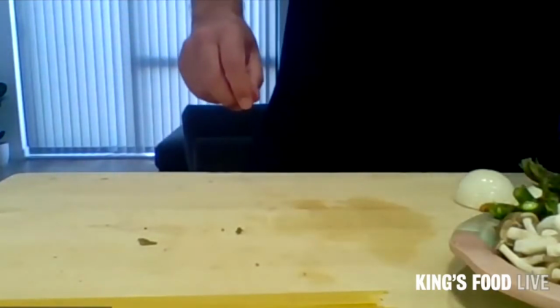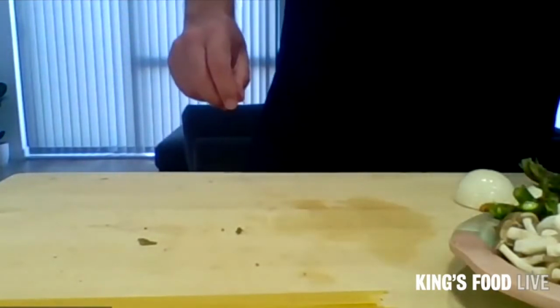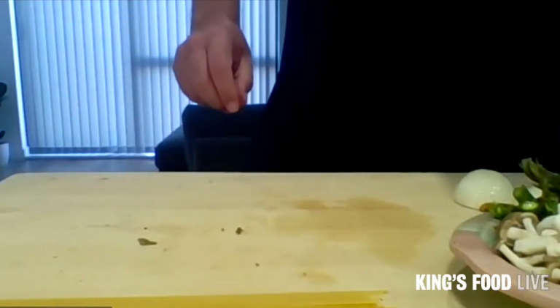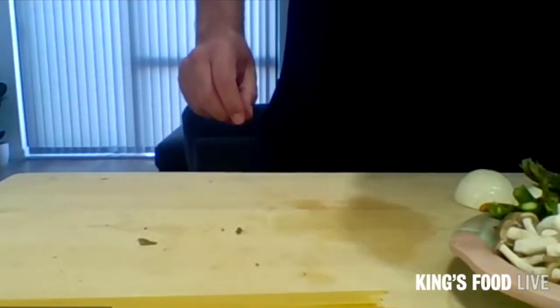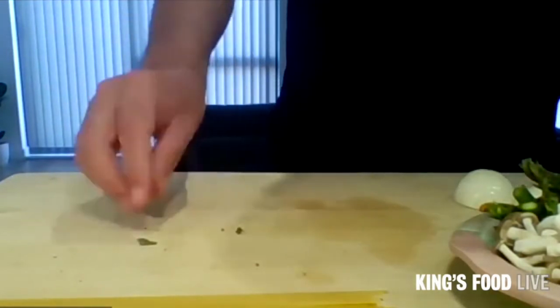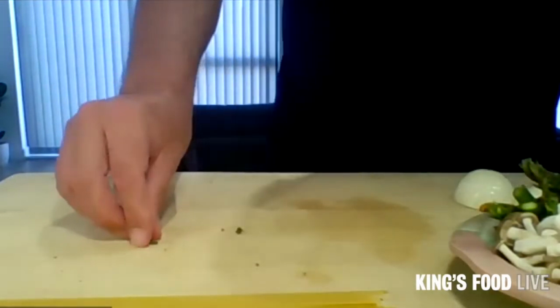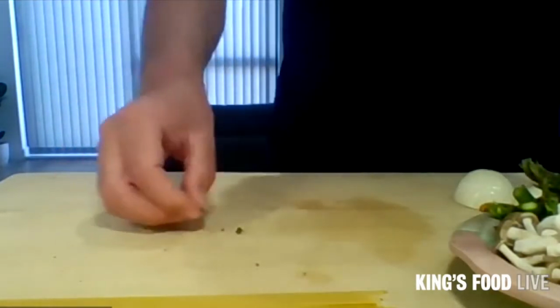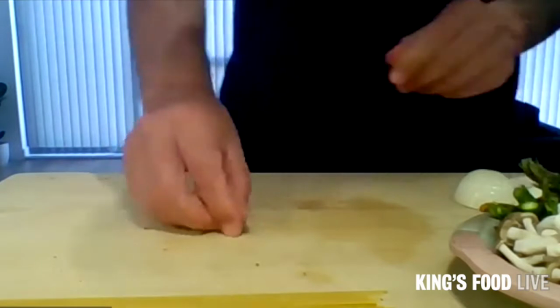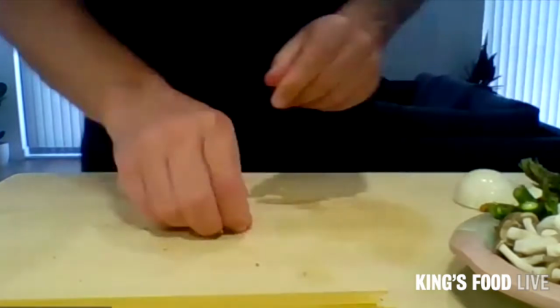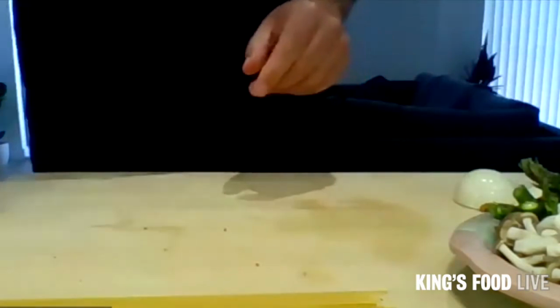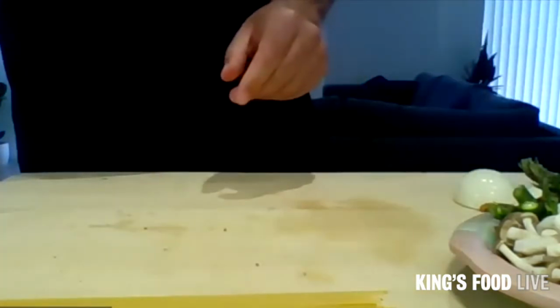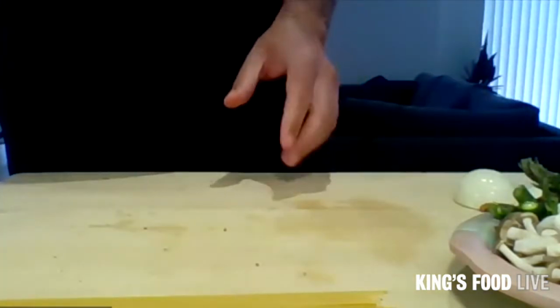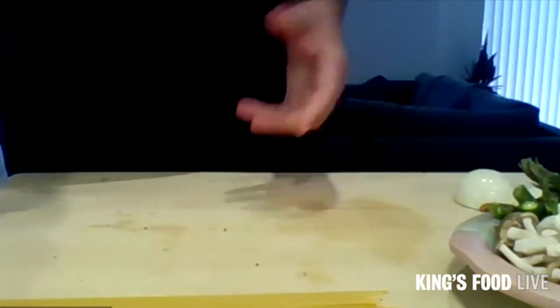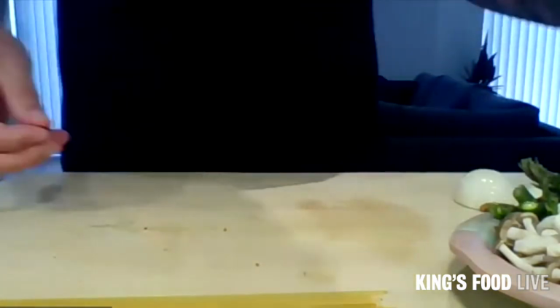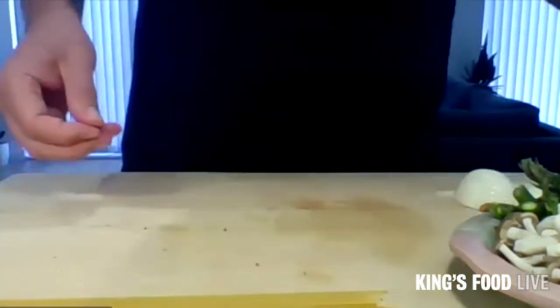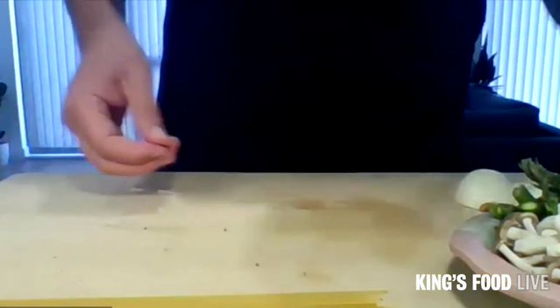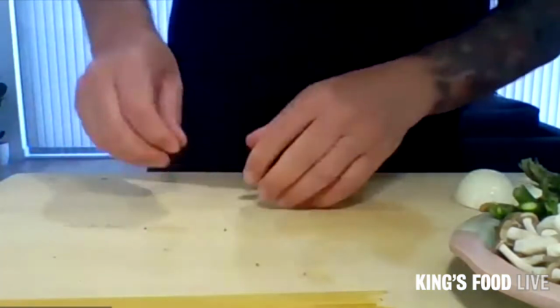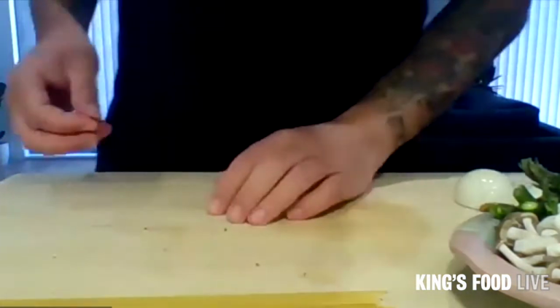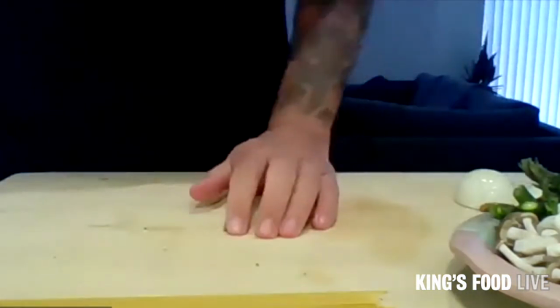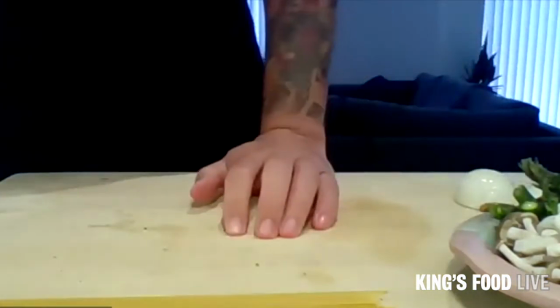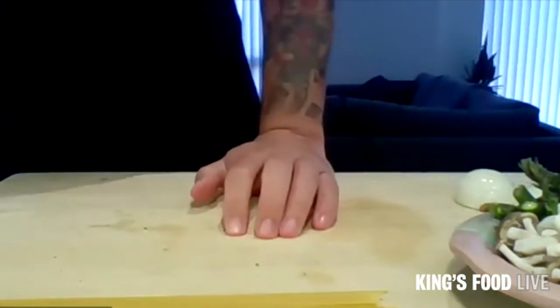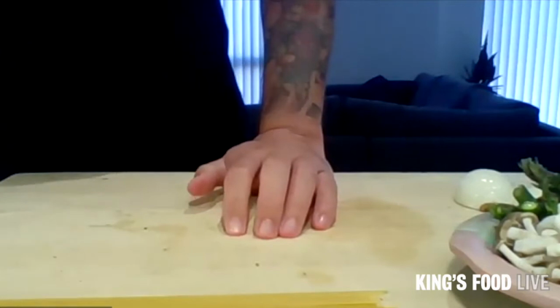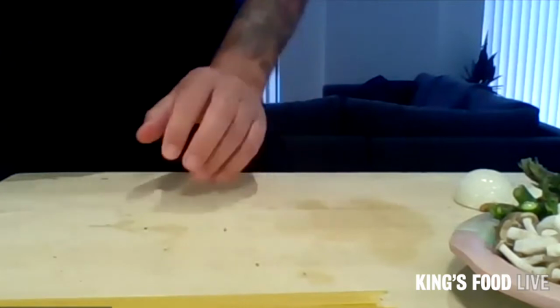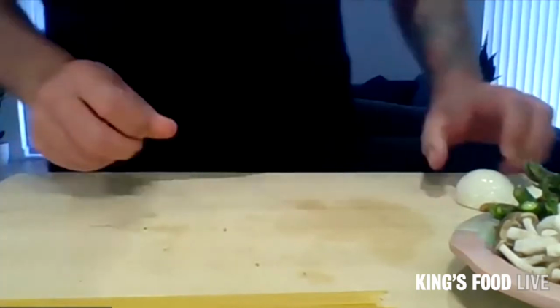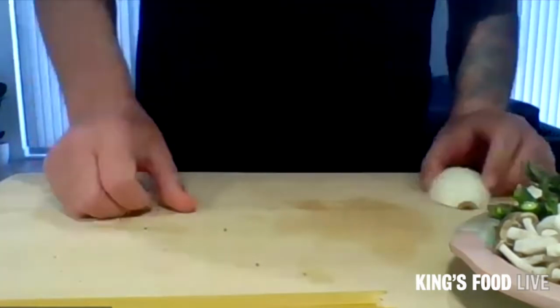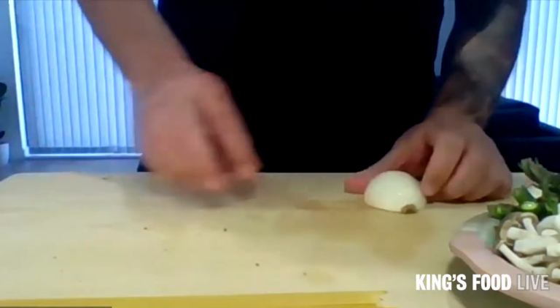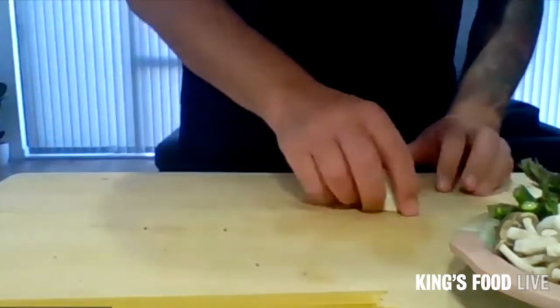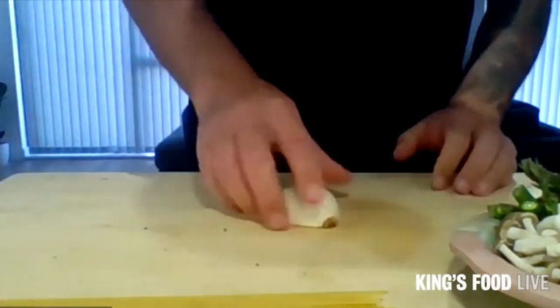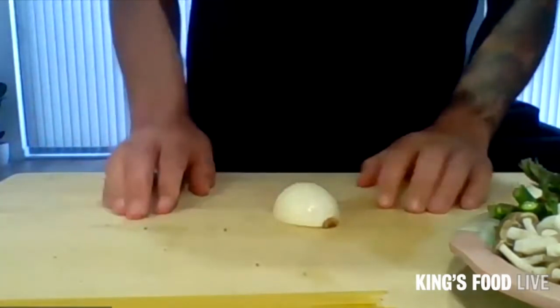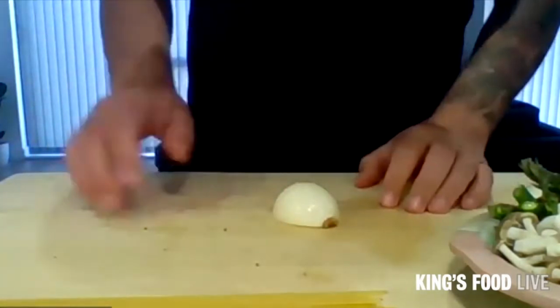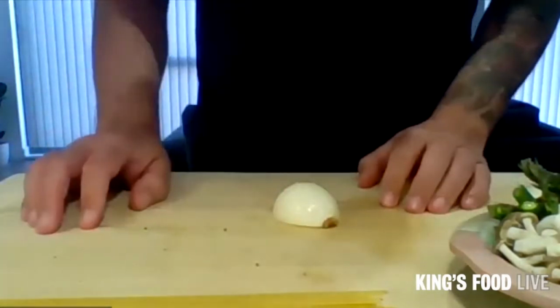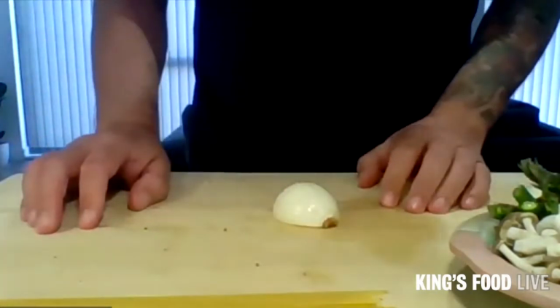So at this point we'll stick on our frying pan, because we've got to chop the onion and our garlic. Stick it on to medium-high heat — about four and a half, five, or if you've got gas, a medium to high flame.